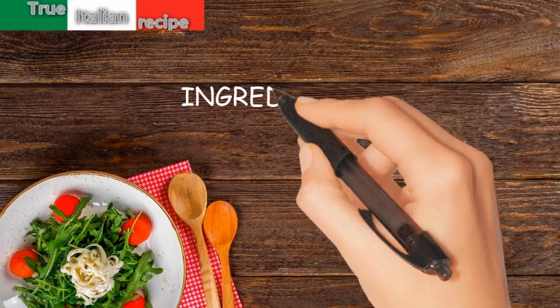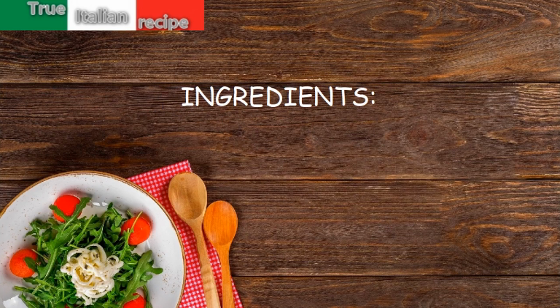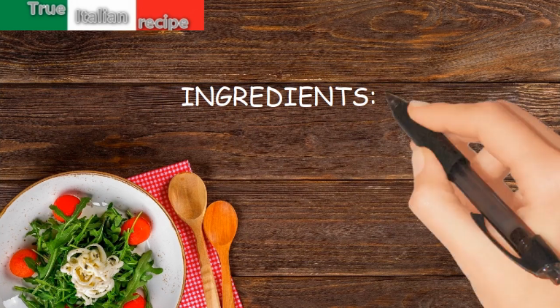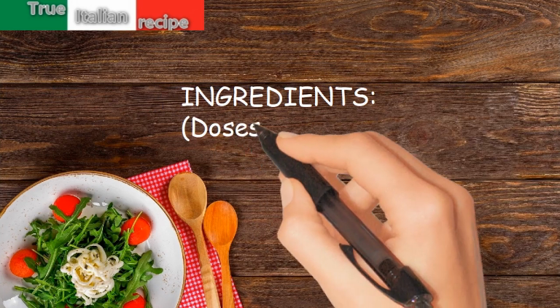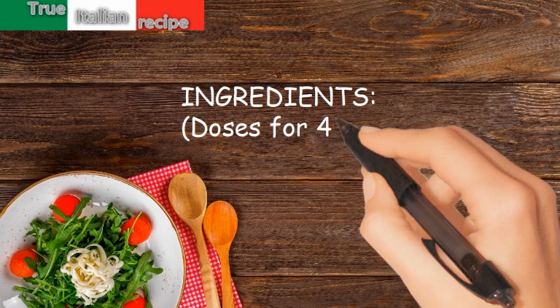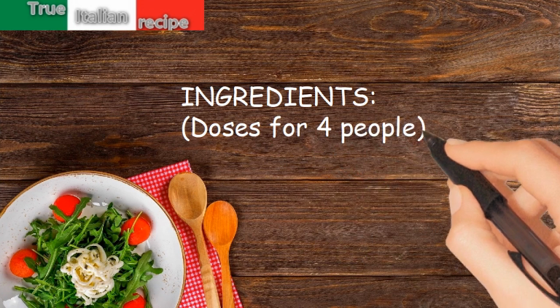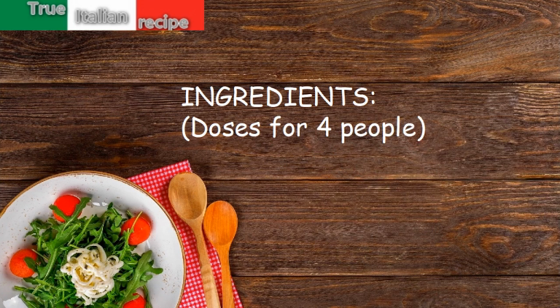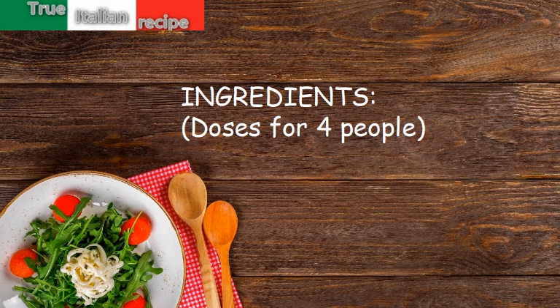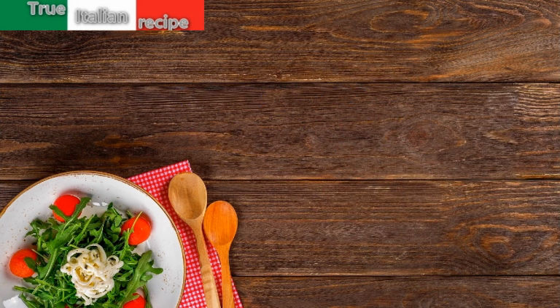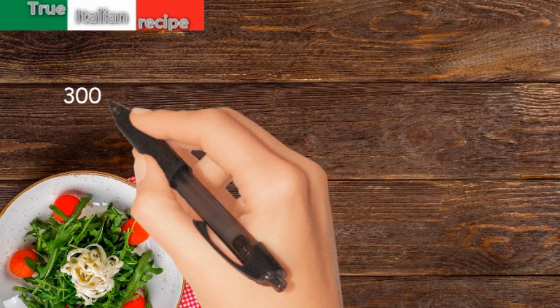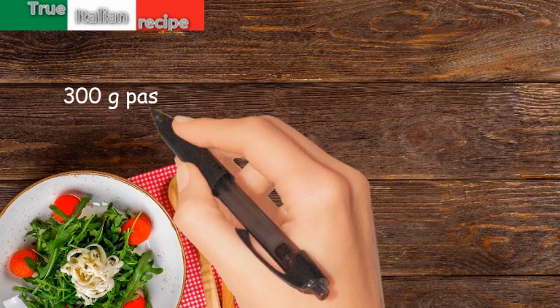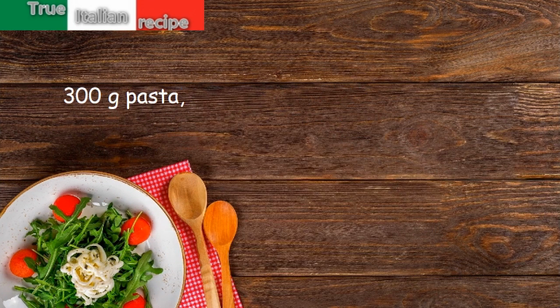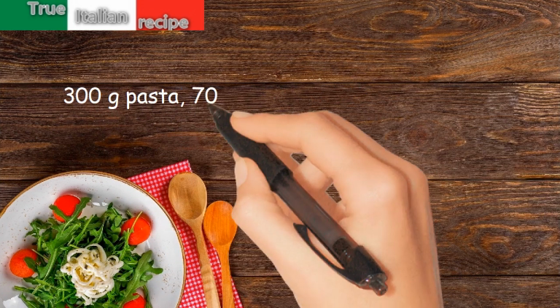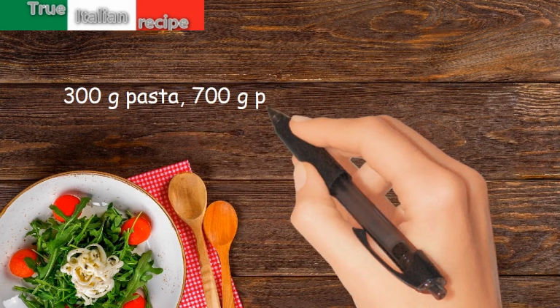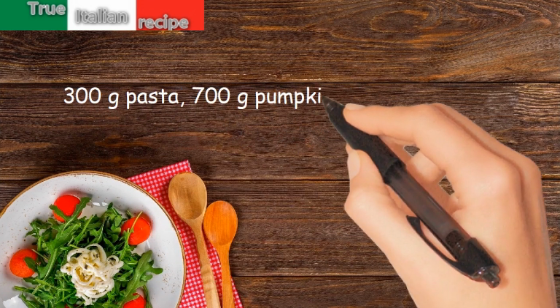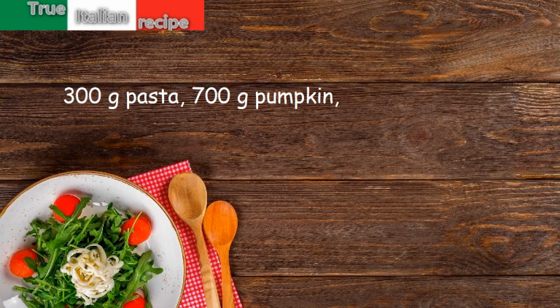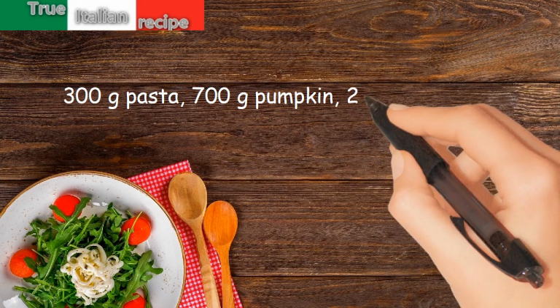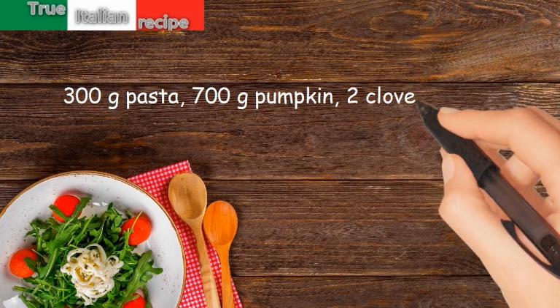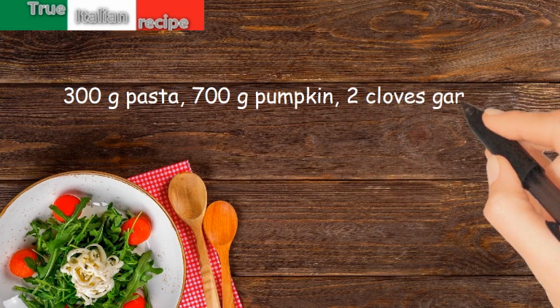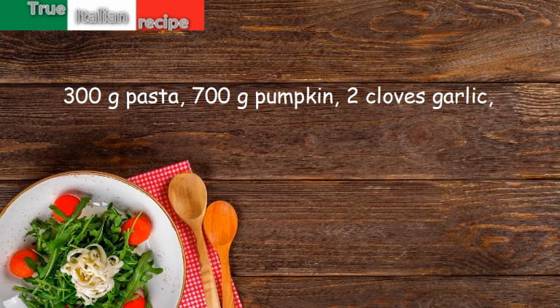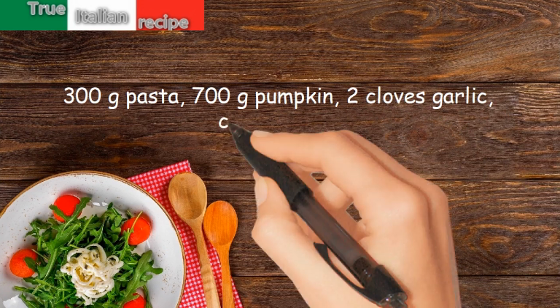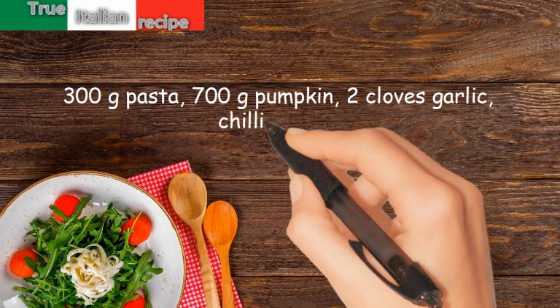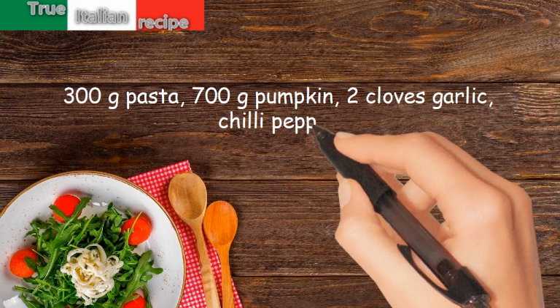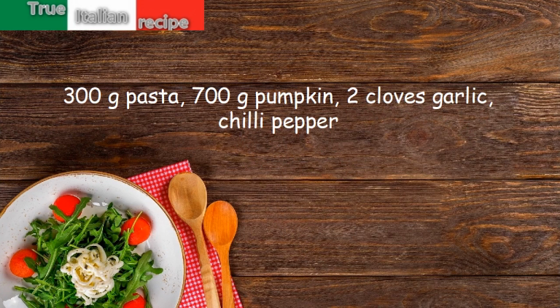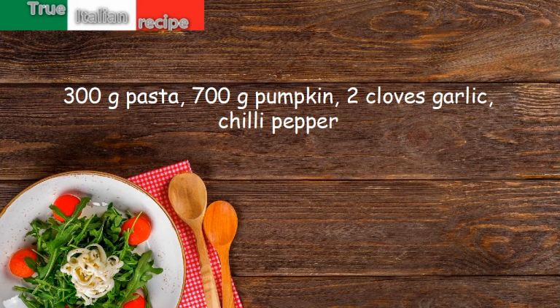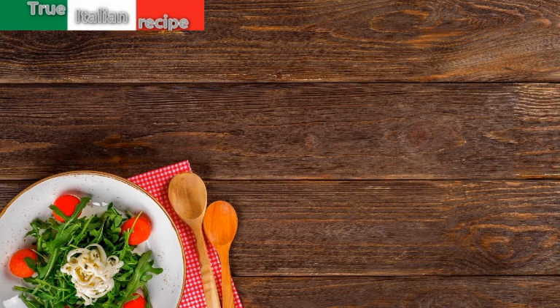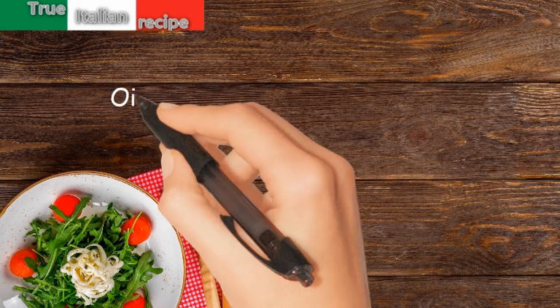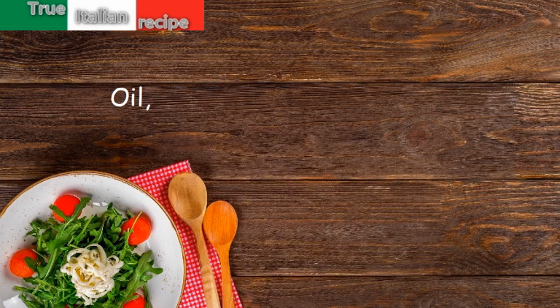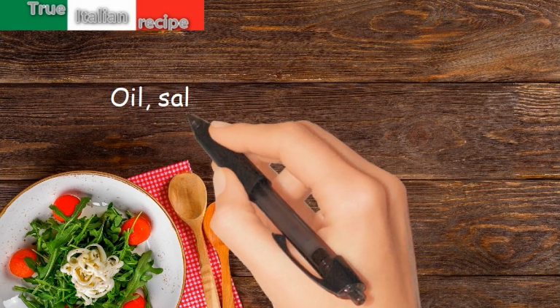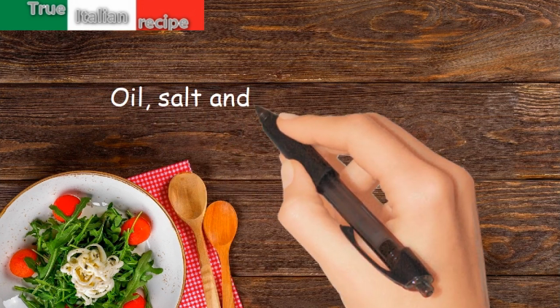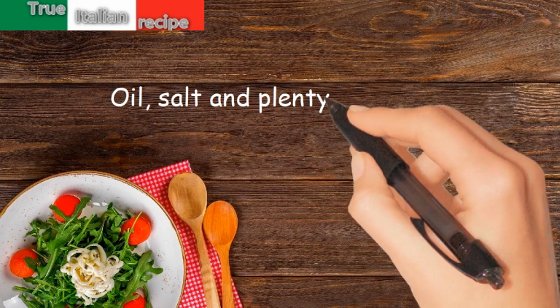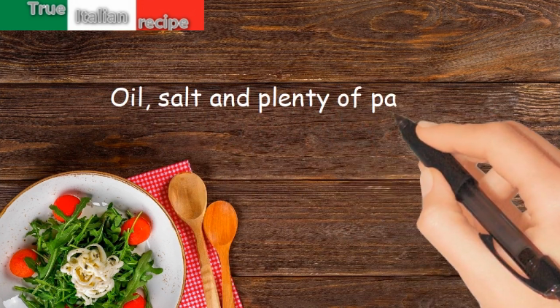Ingredients for four people: 300 grams pasta, 700 grams pumpkin, 2 cloves garlic, chili pepper, oil, salt, and plenty of parsley.